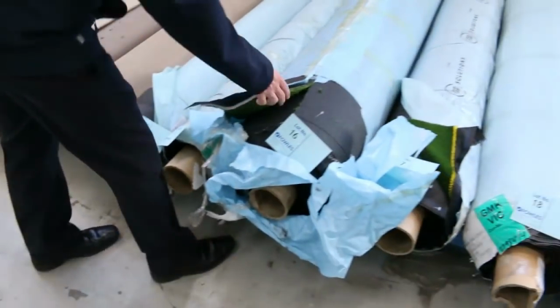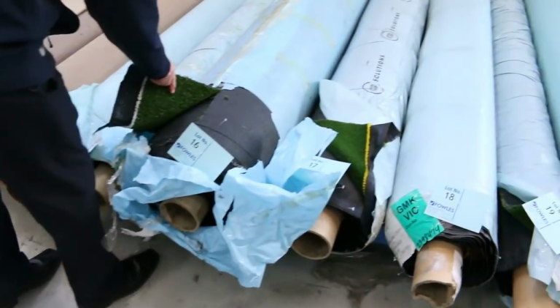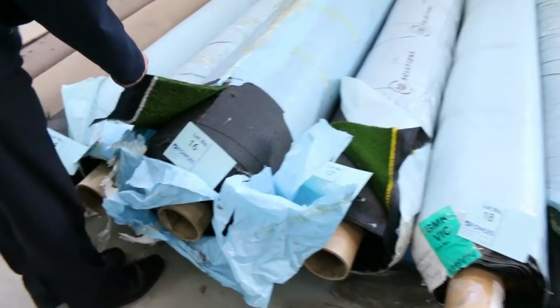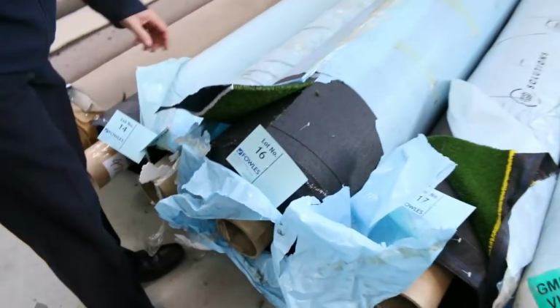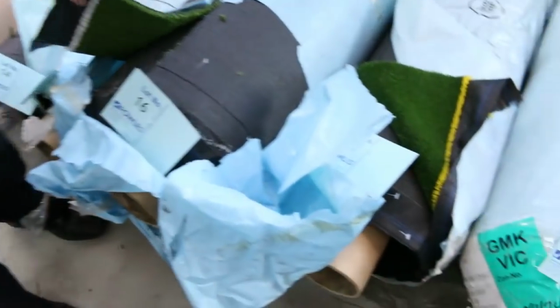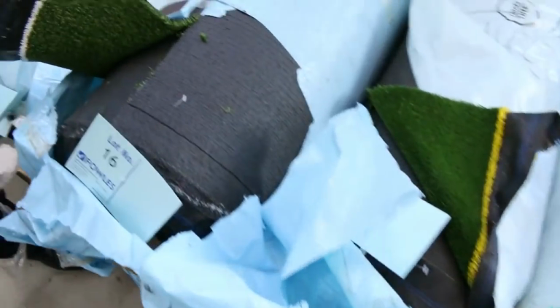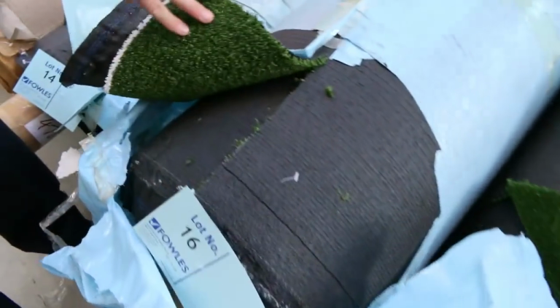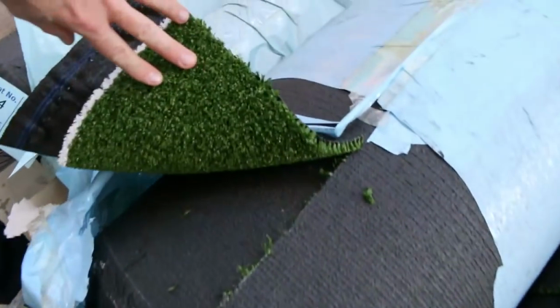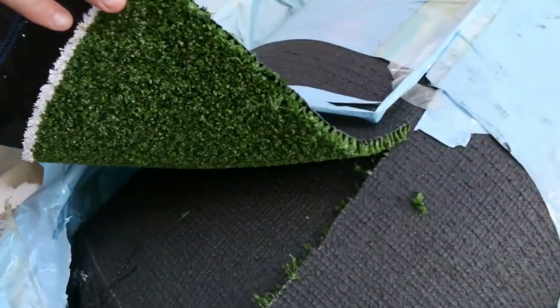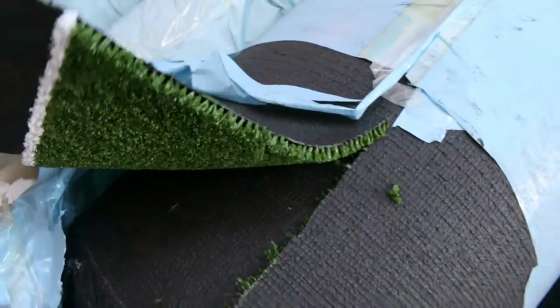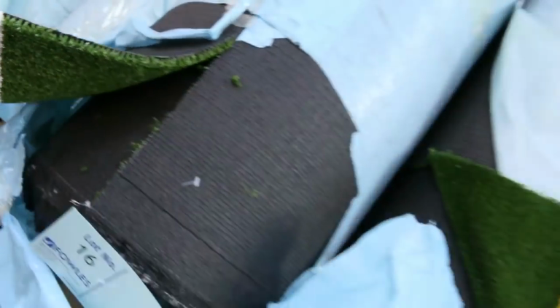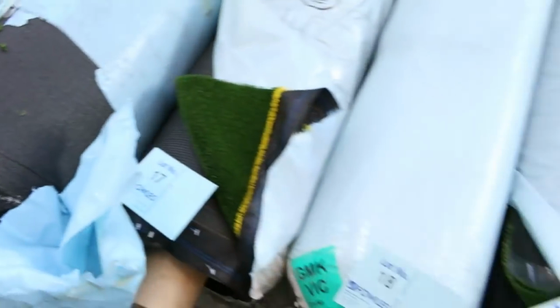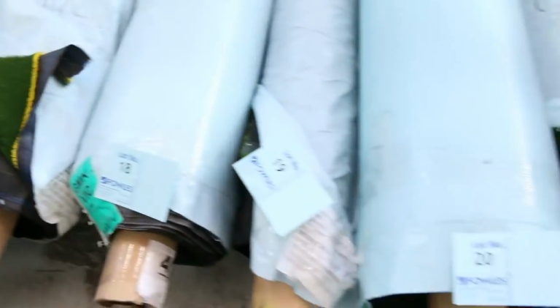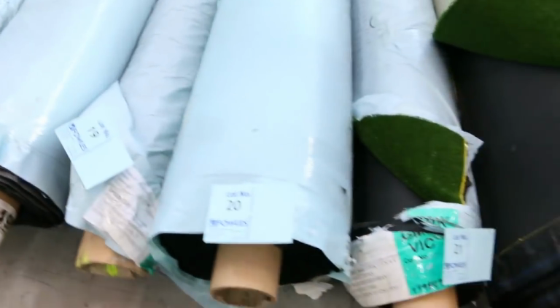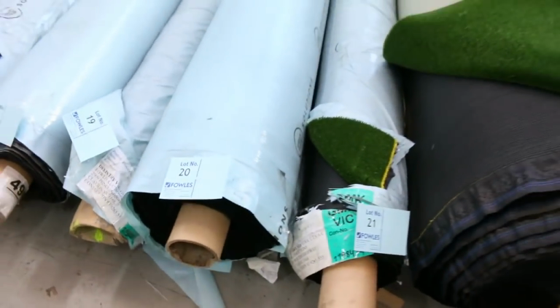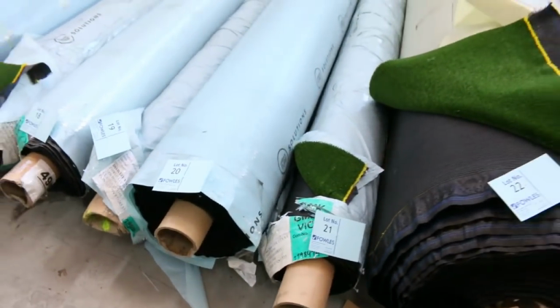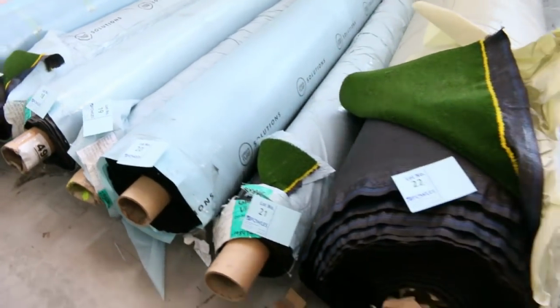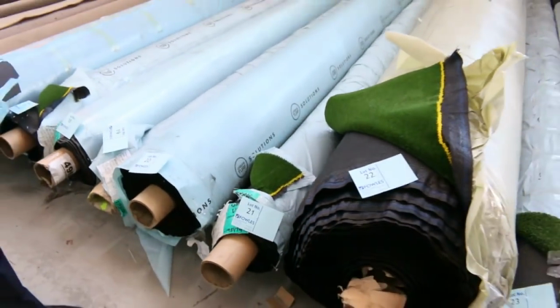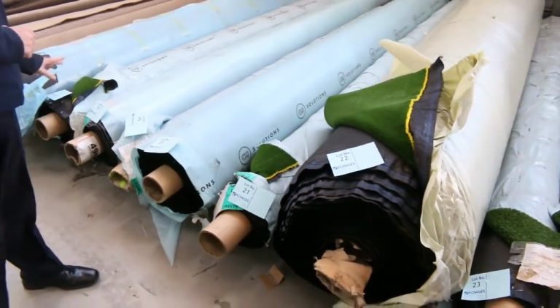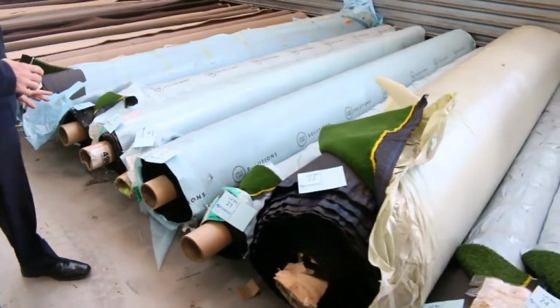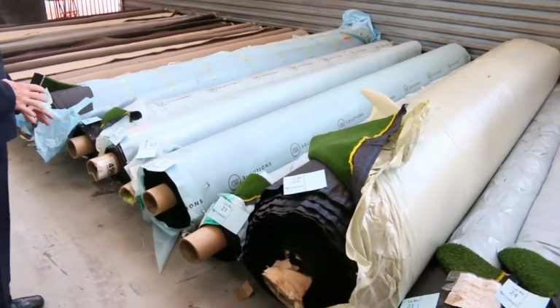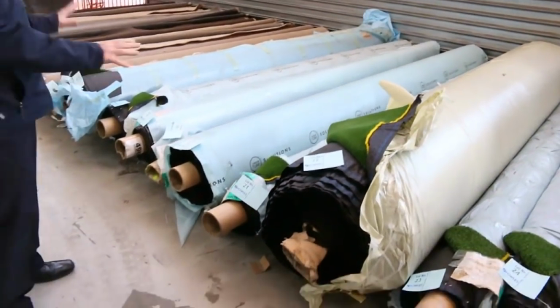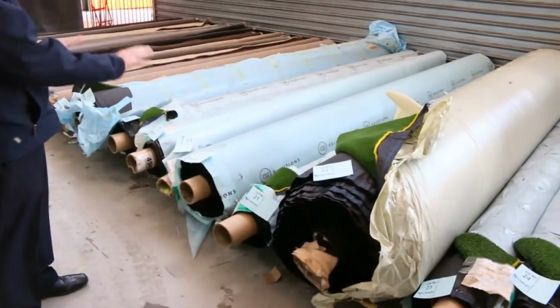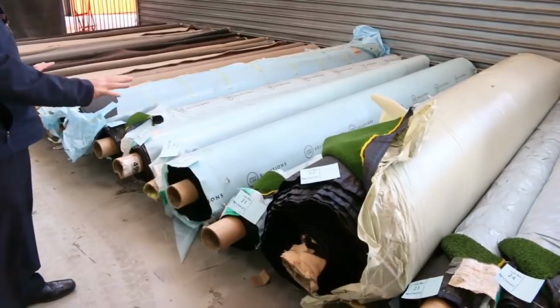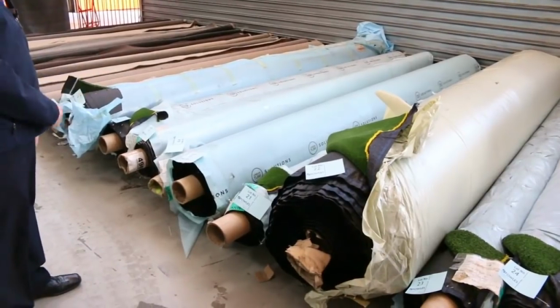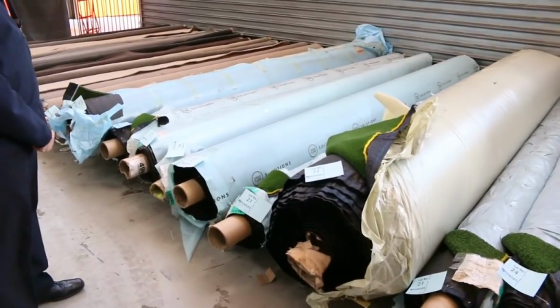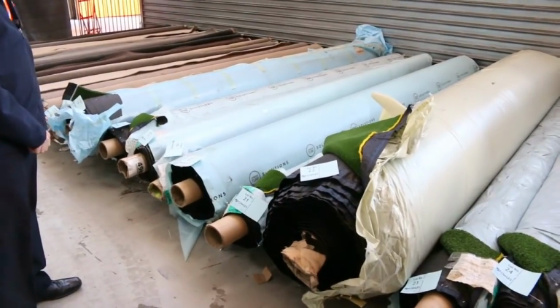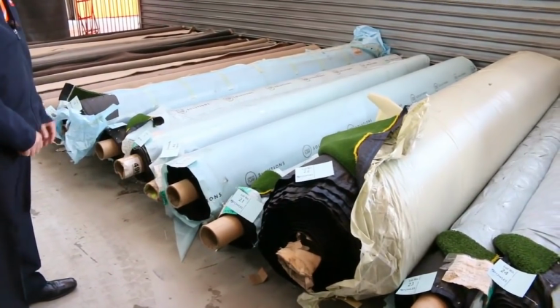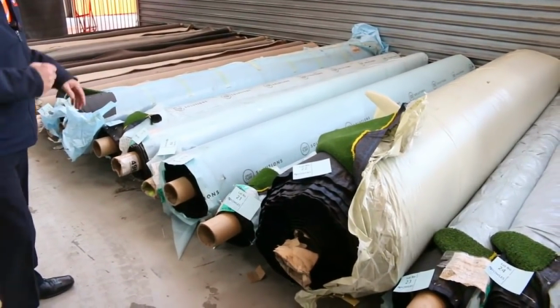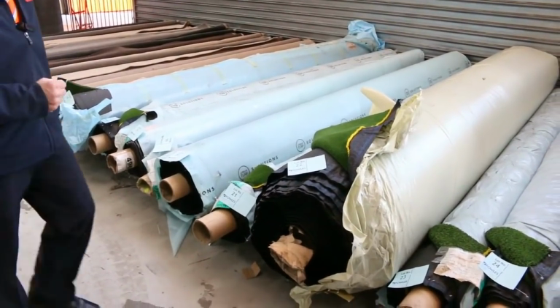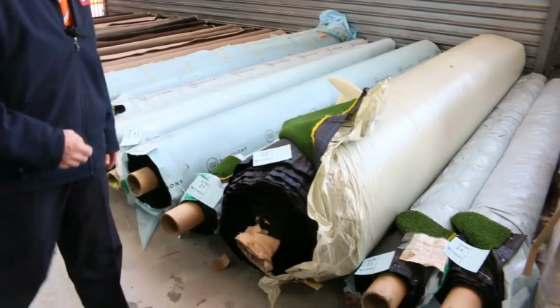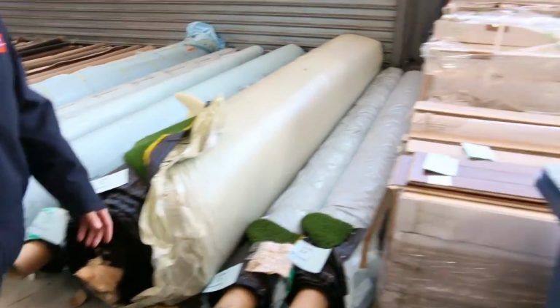Grass, of course. We've always got plenty of grass this time of year, and this is the sports grass. Various sizes. We do sell it by the square meter, and you can pick it up from as low as $10 a square meter. As you can see, there are plenty of different roll sizes to pick from — something to suit everyone's areas.